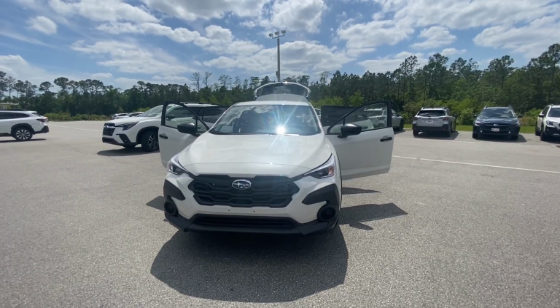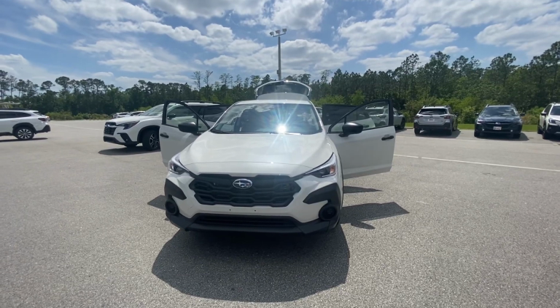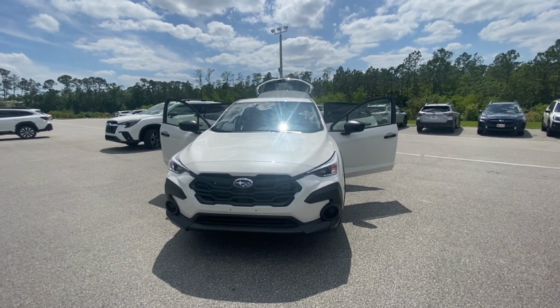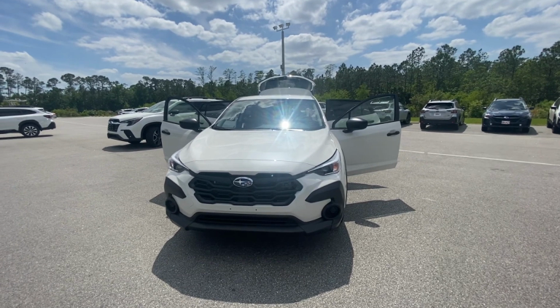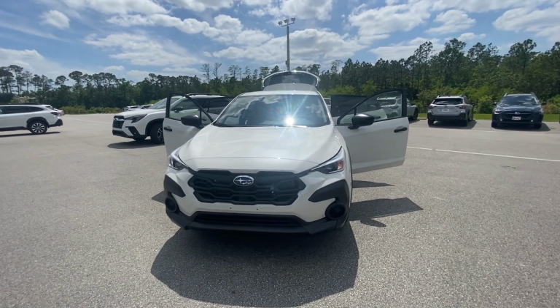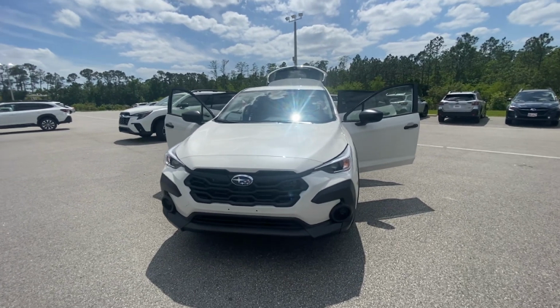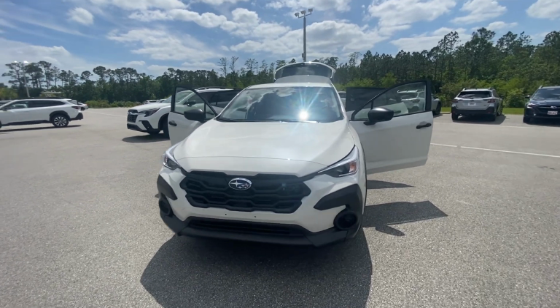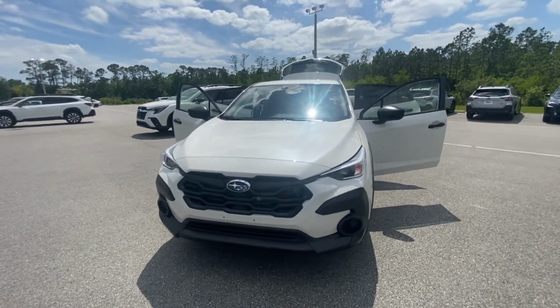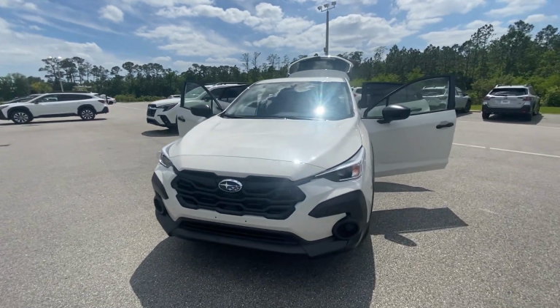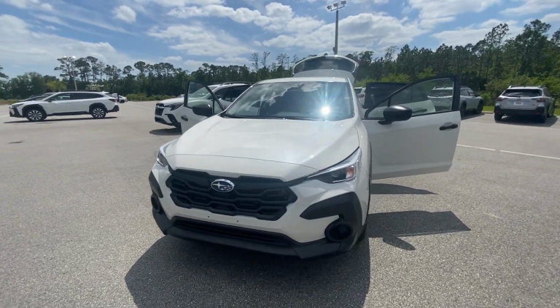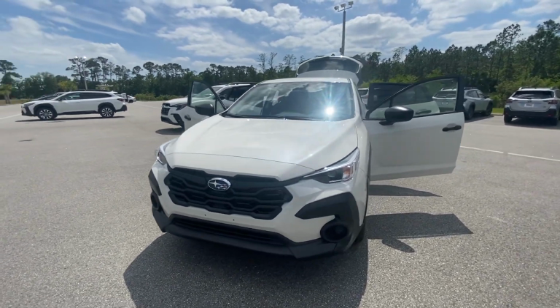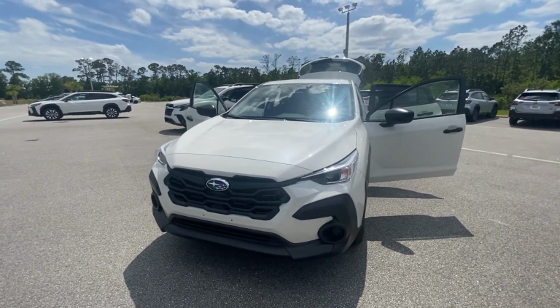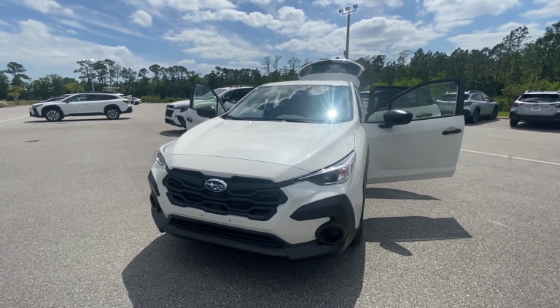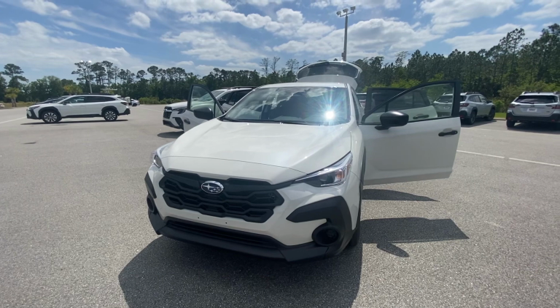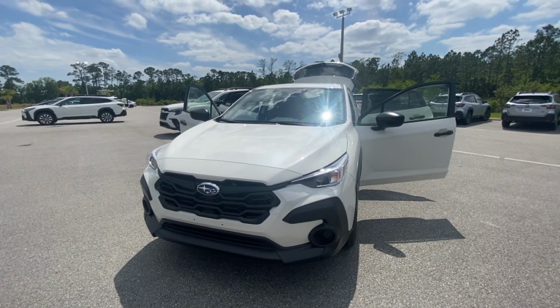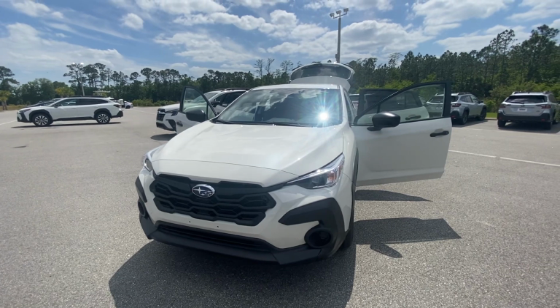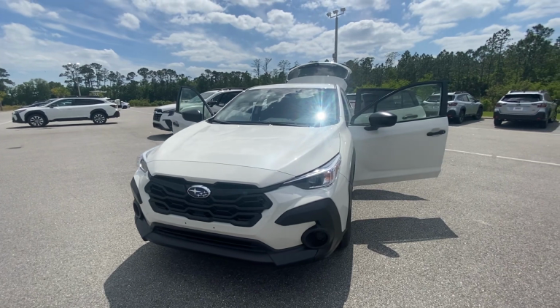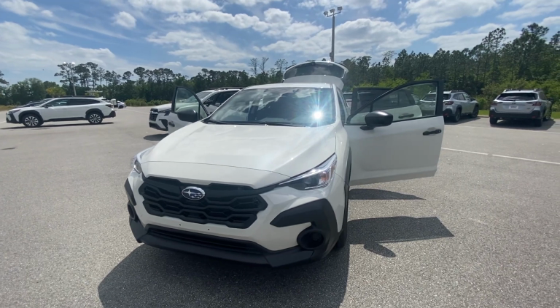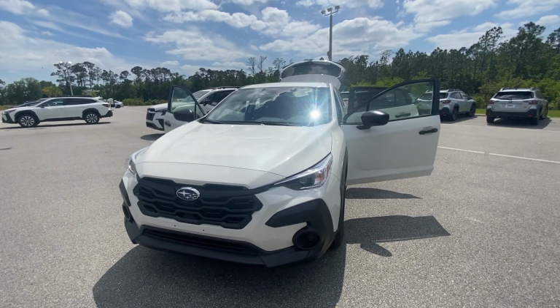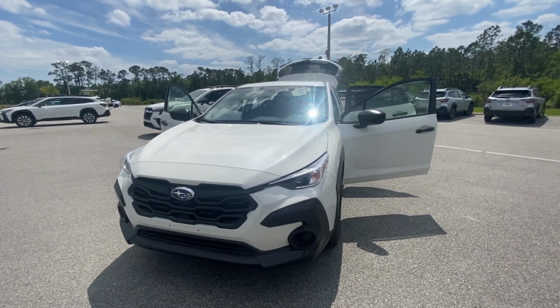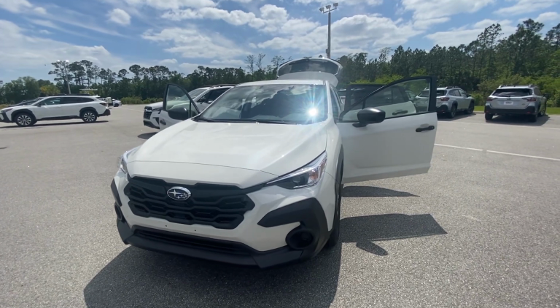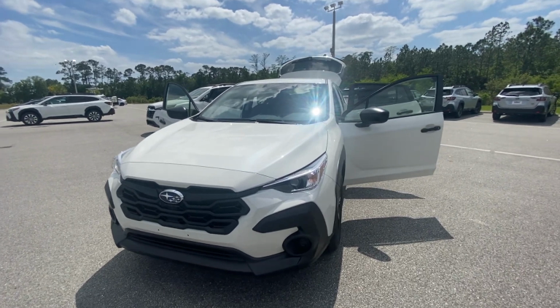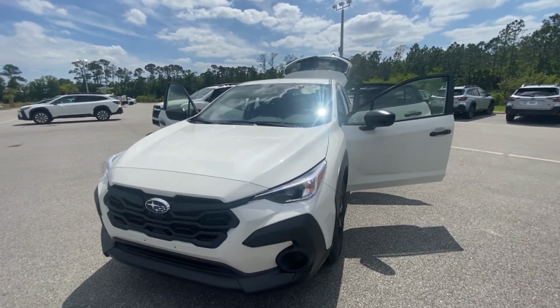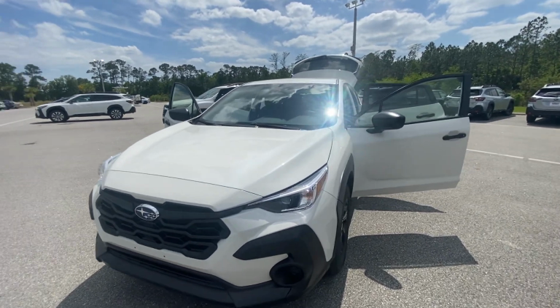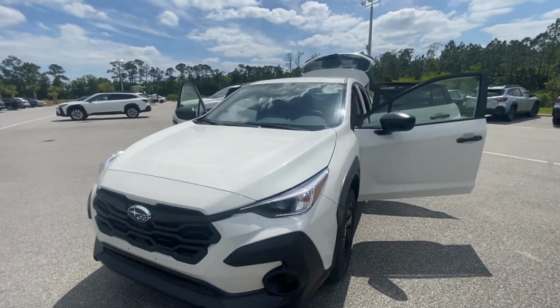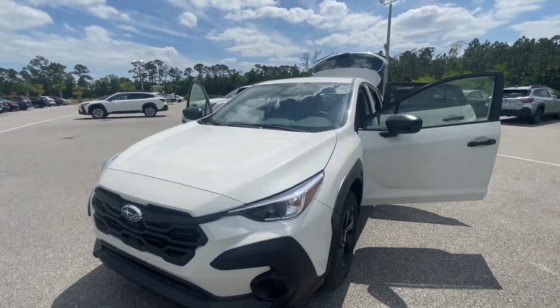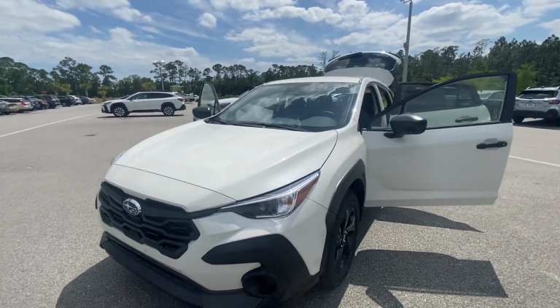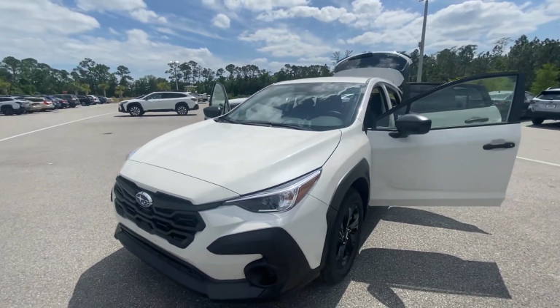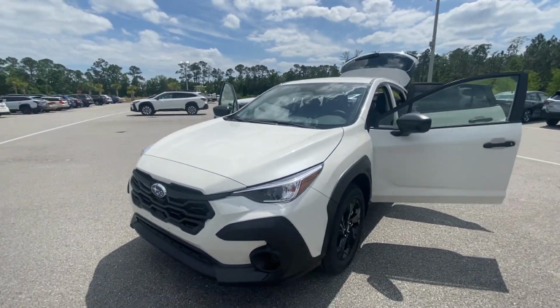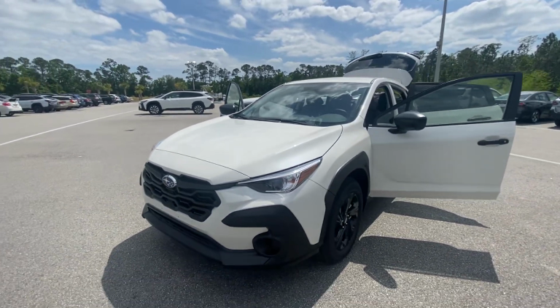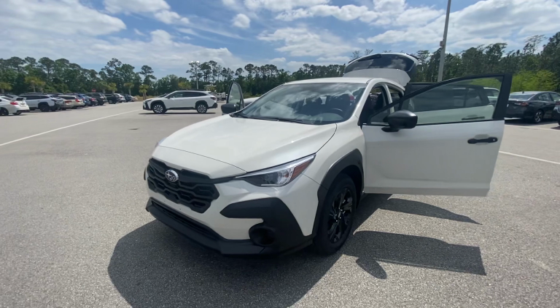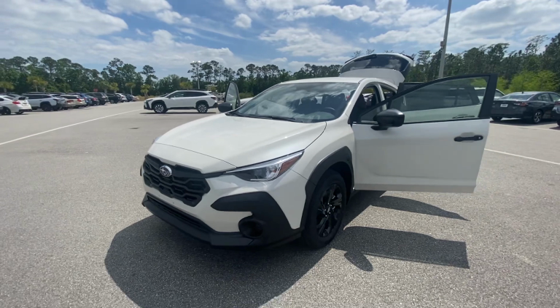Hey Wanda, this is Cassidy over at Subaru of Daytona. Just want to give you a quick video walk around of the Crosstrek Base in Crystal White Pearl.